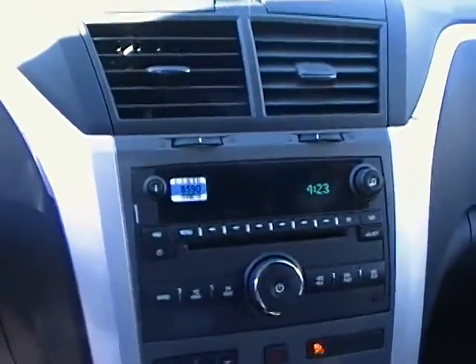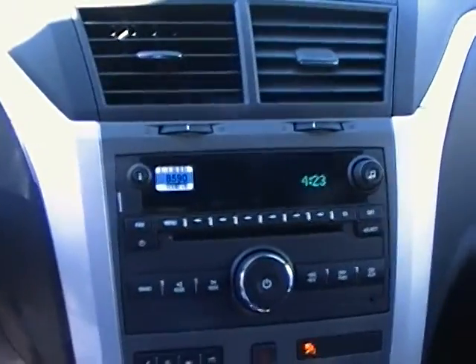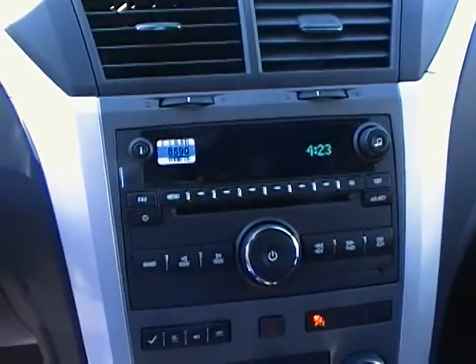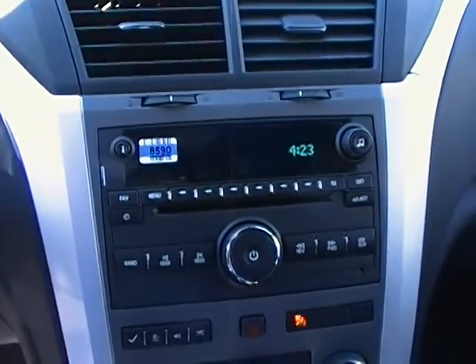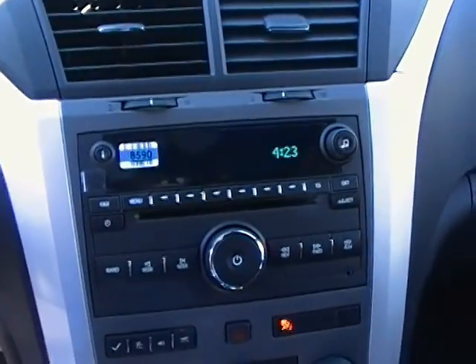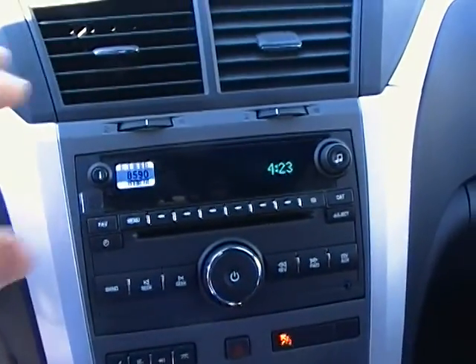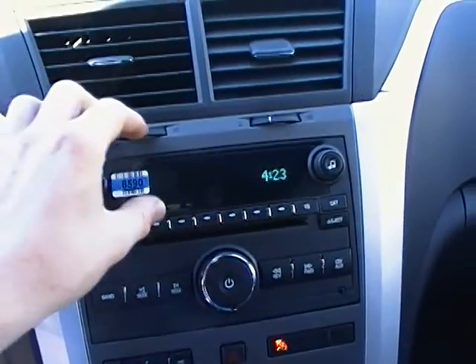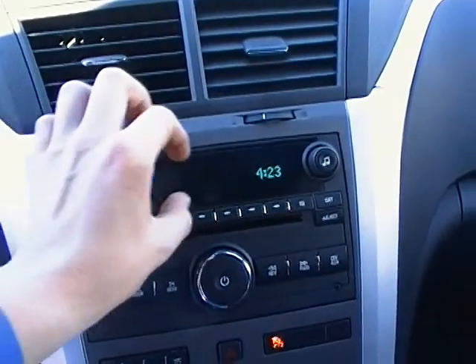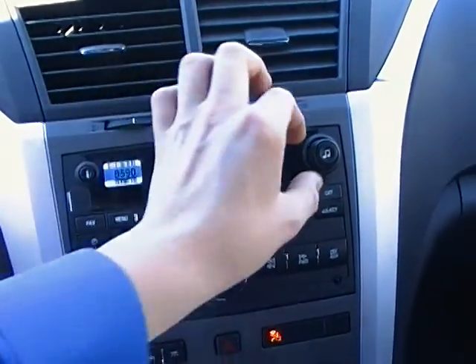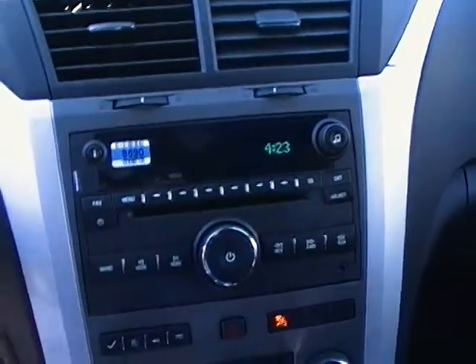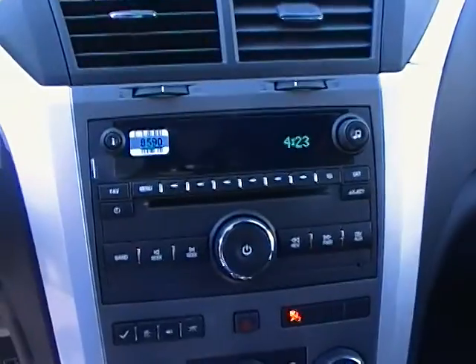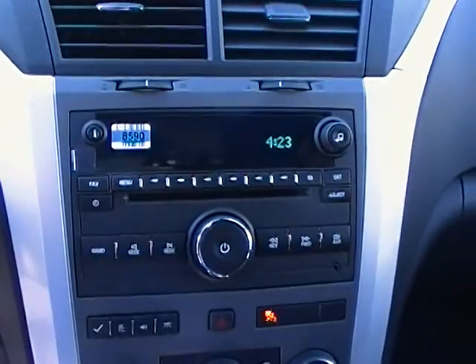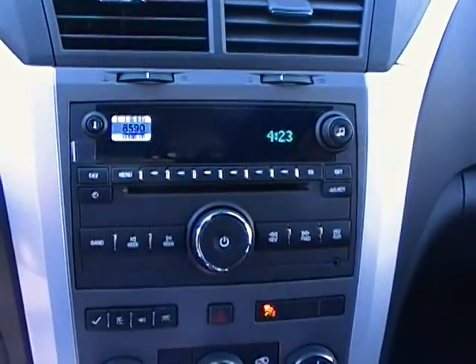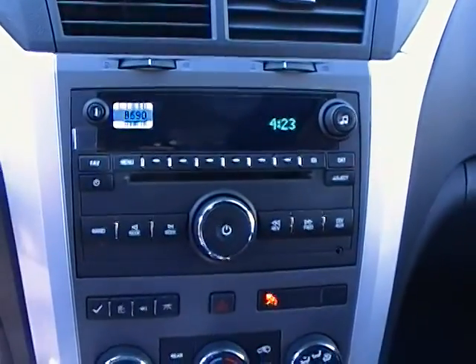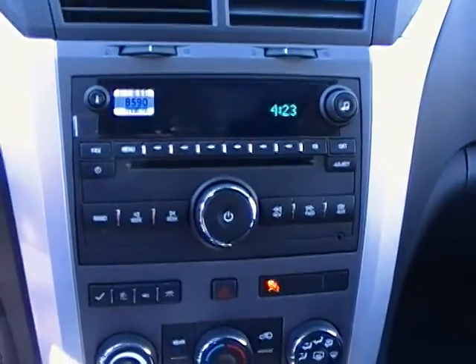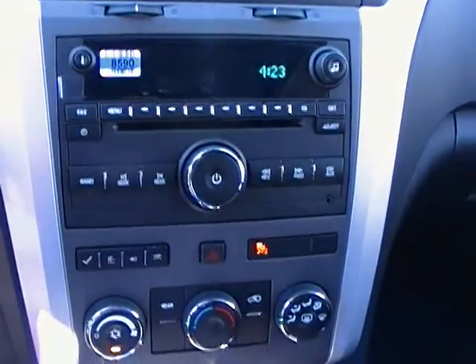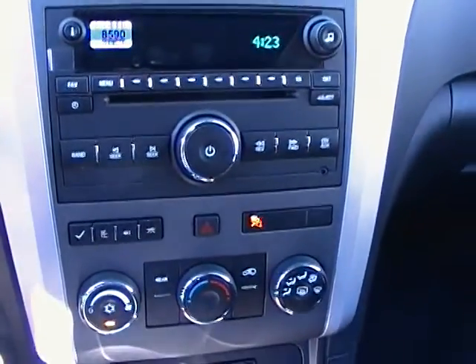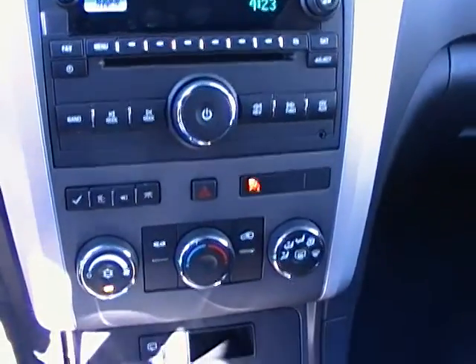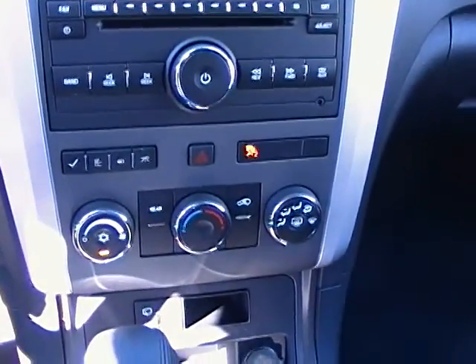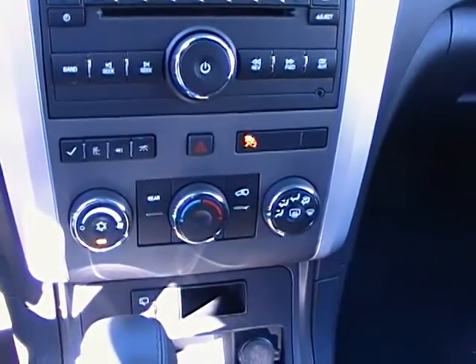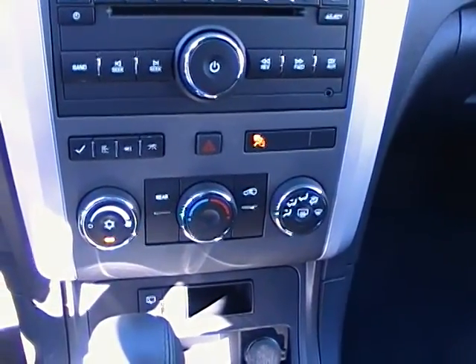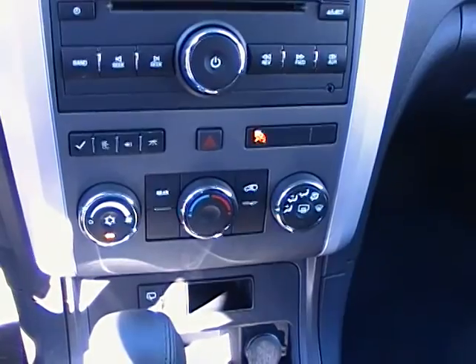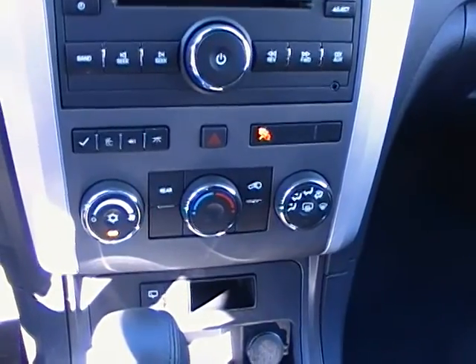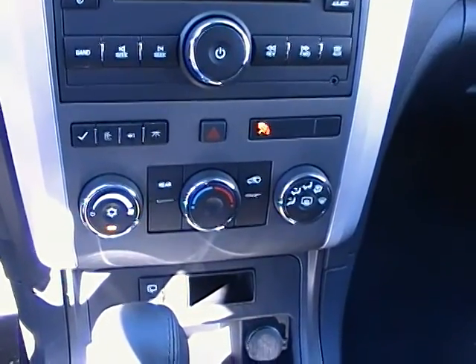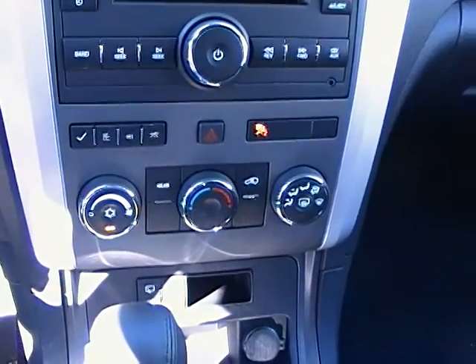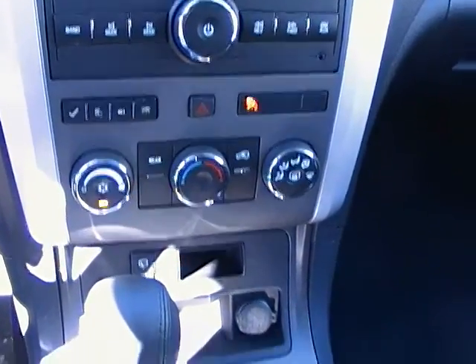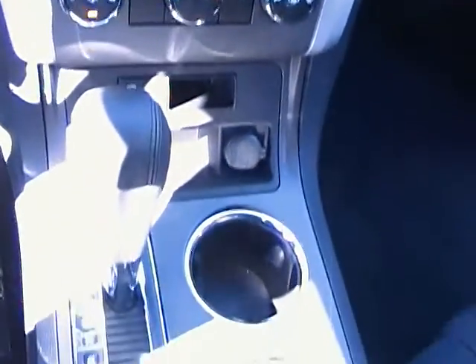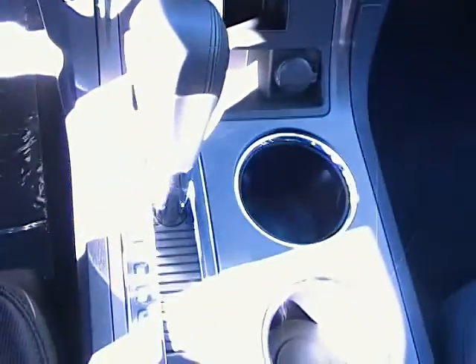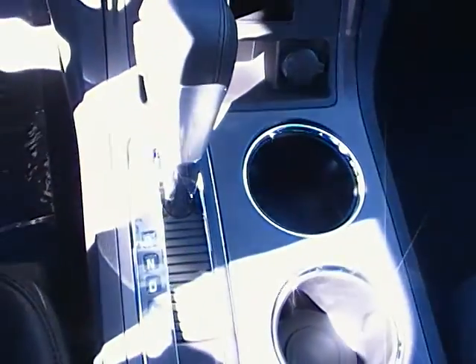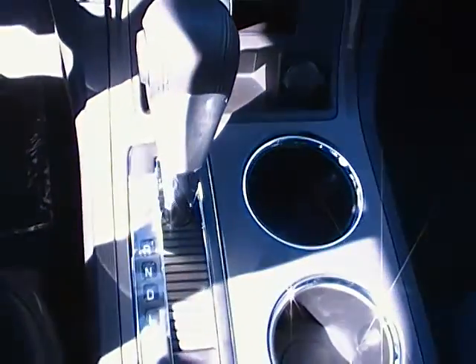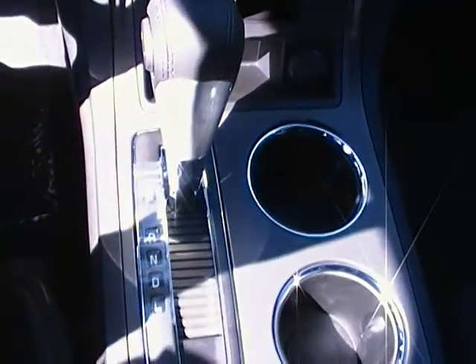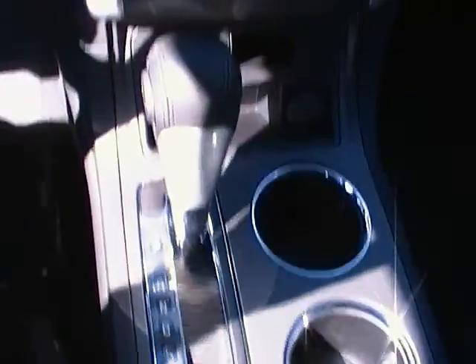Looking at the center stack here, it's got a nice digital media center to display your song, time, and so on. Coming down to your temperature controls, AC and stuff like that standard, and driver shift controls there.